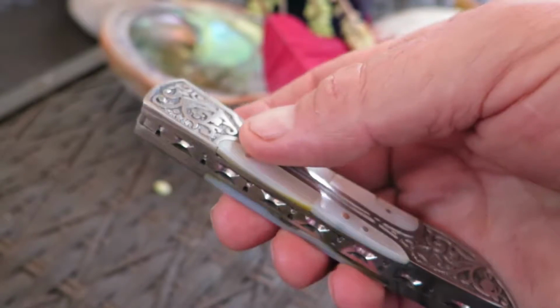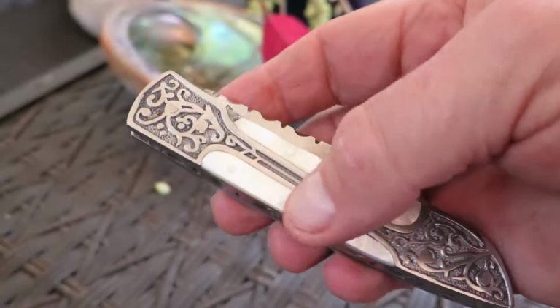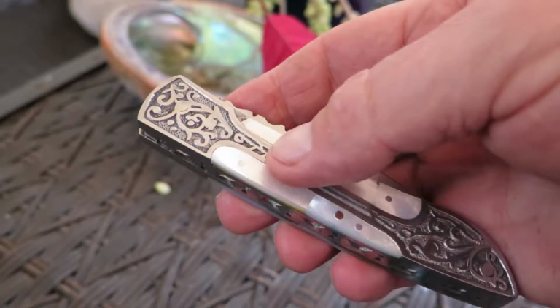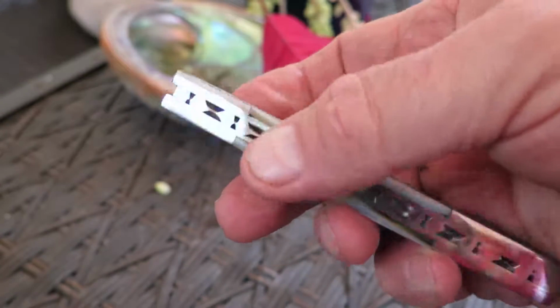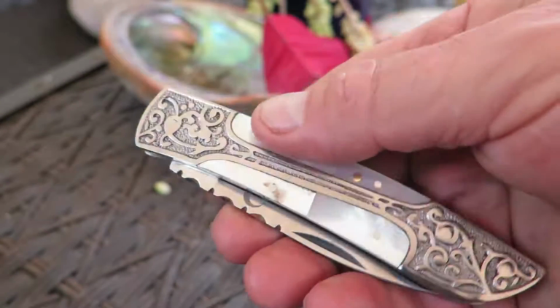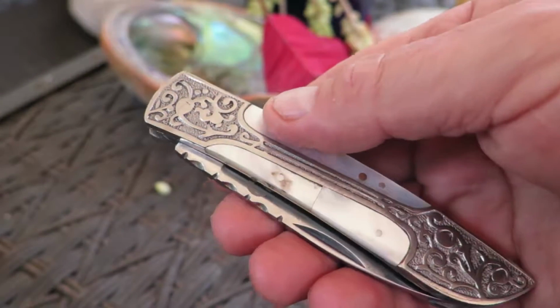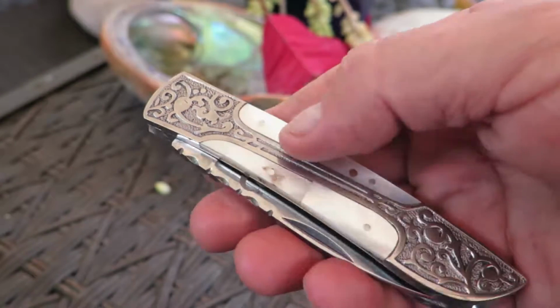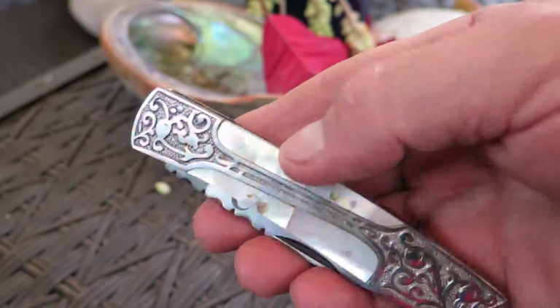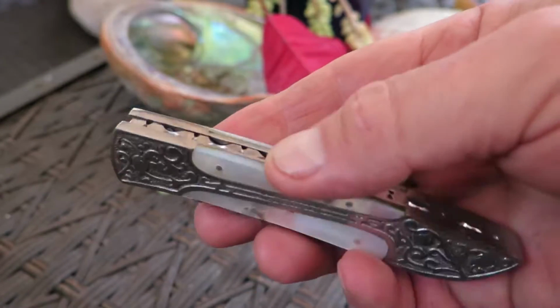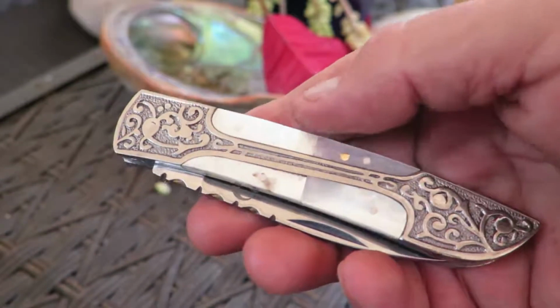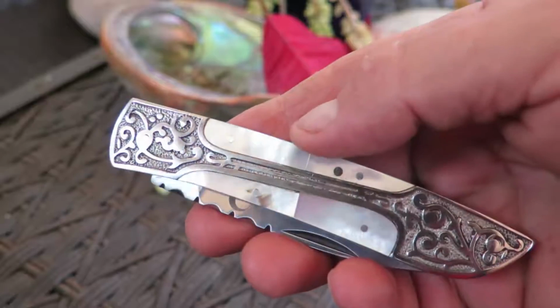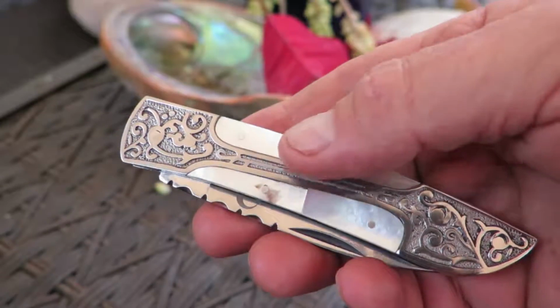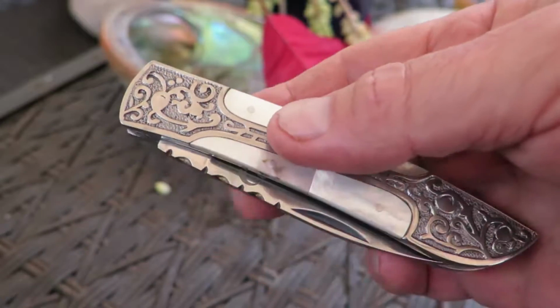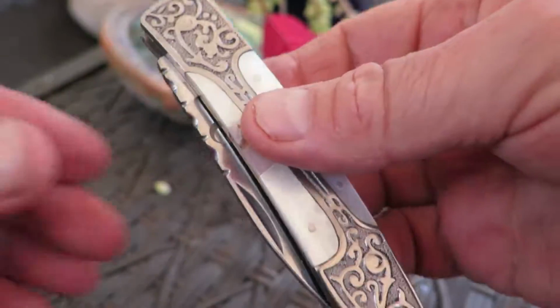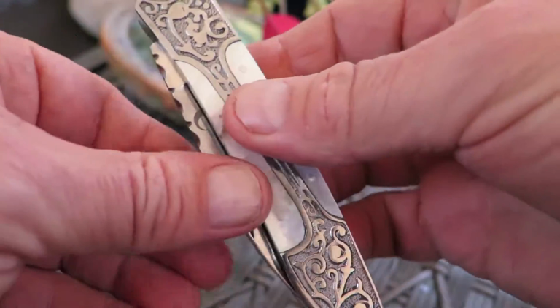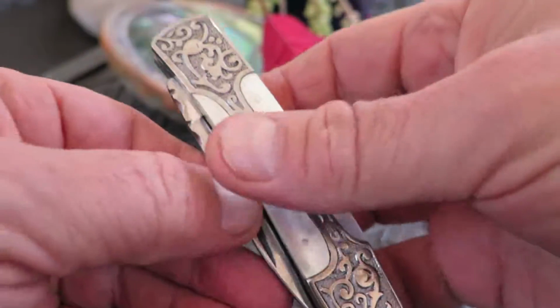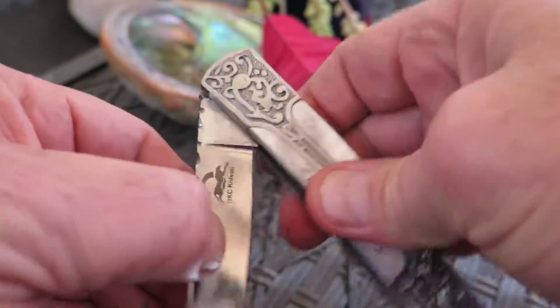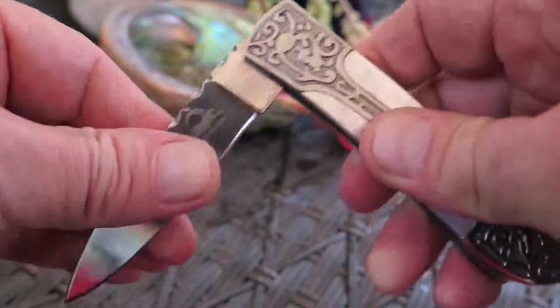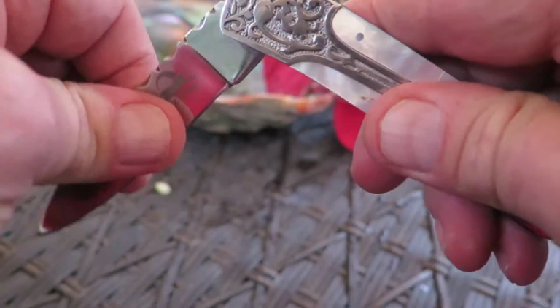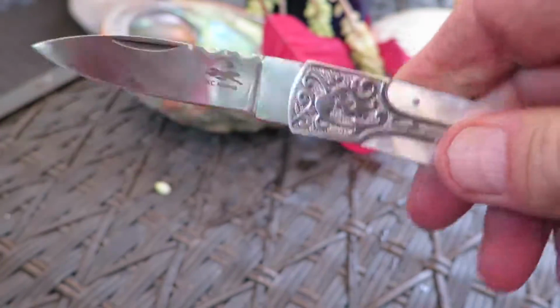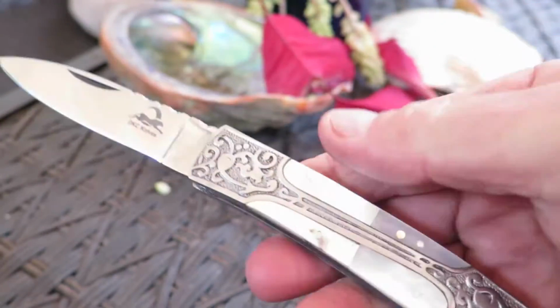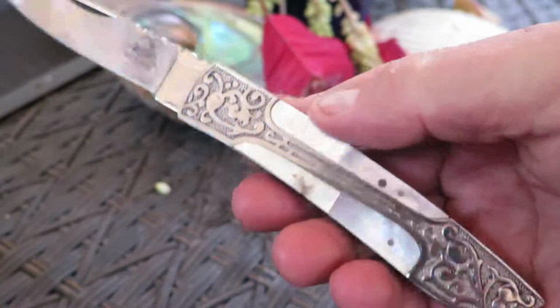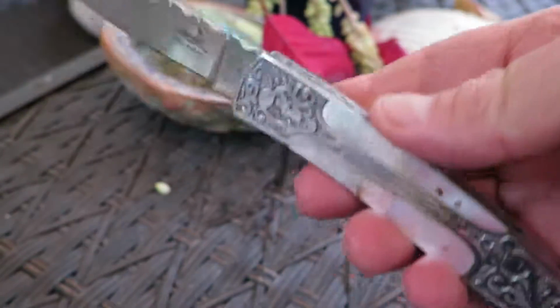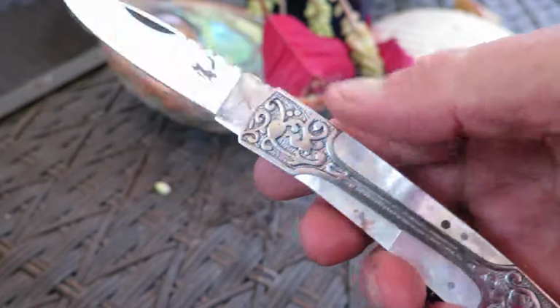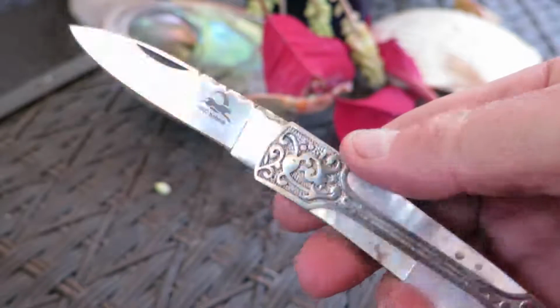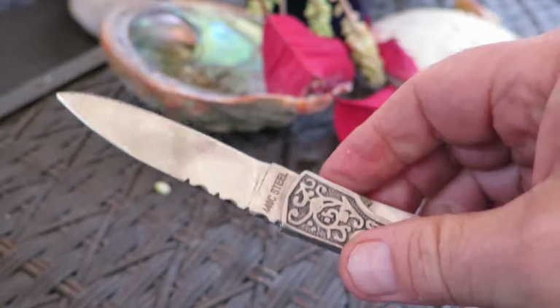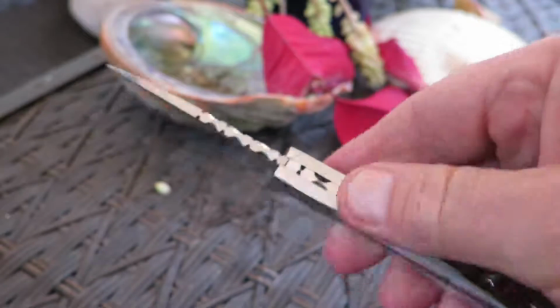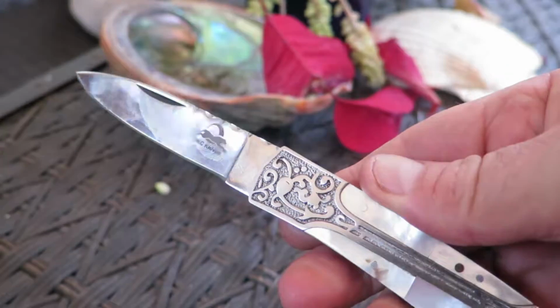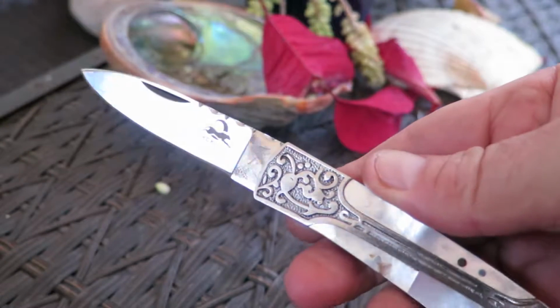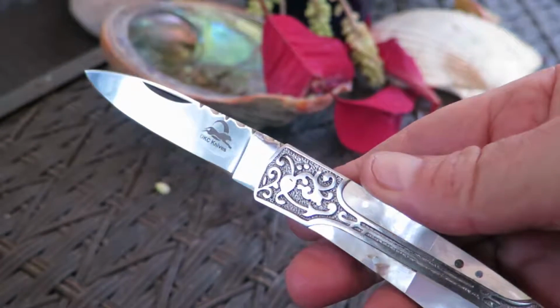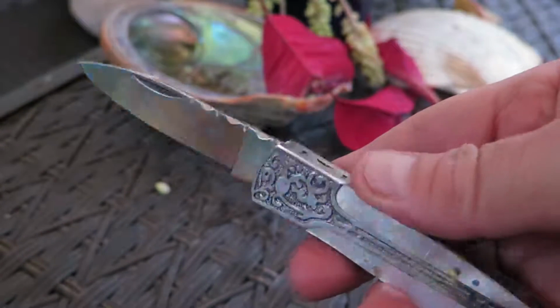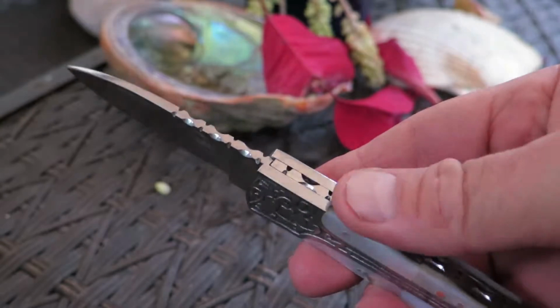I've got tons of people that love it. It's their favorite knife. It does not have a specific lock in place — it snaps into place. You can kind of hear it snap into place. So it's a good small utility knife here.